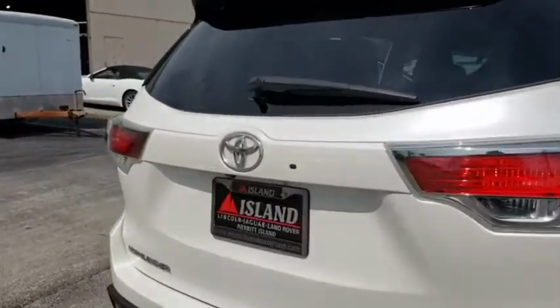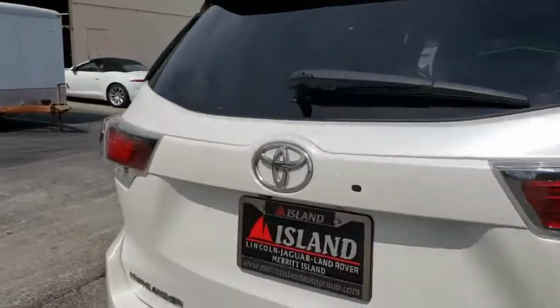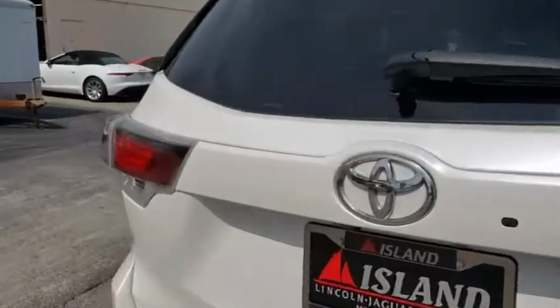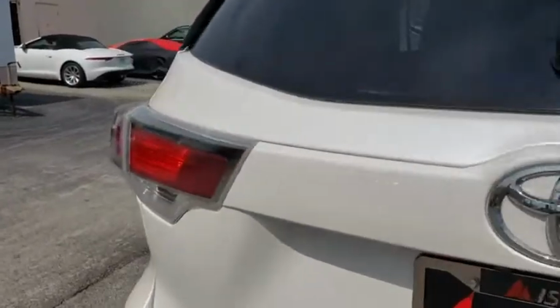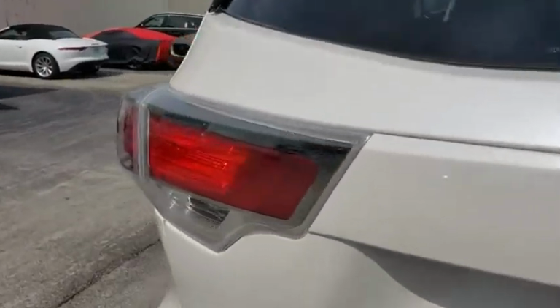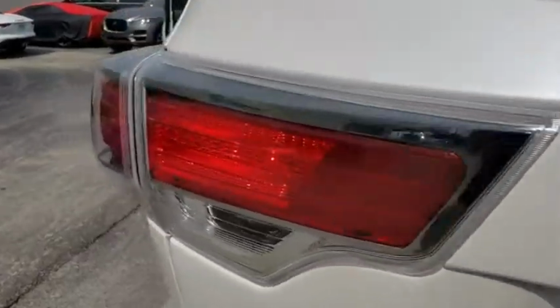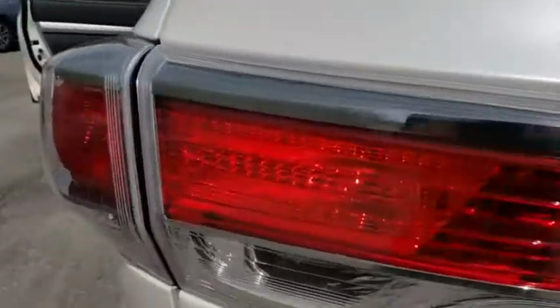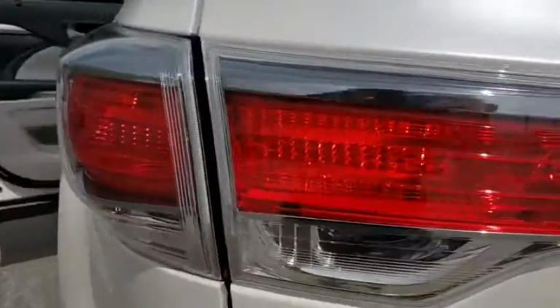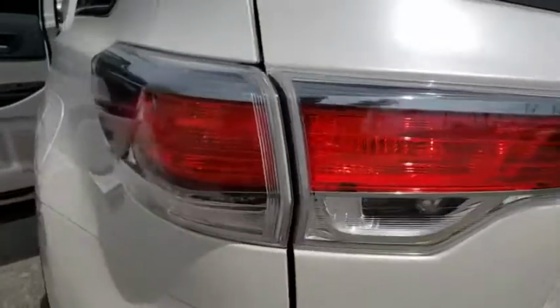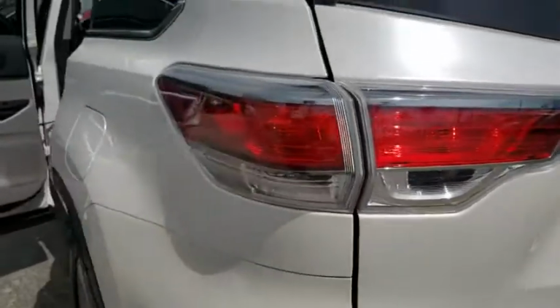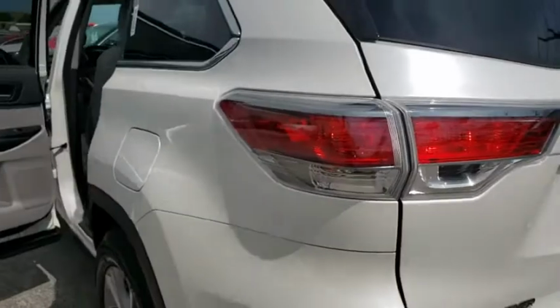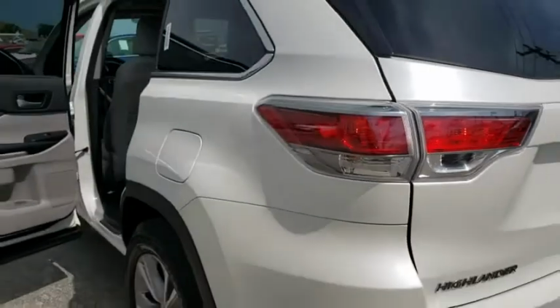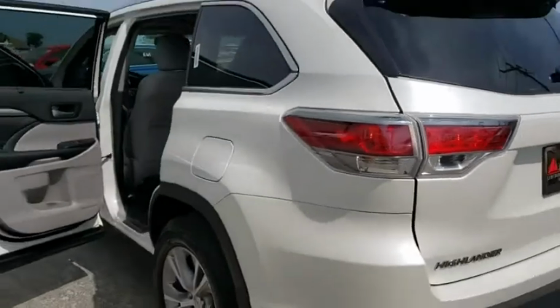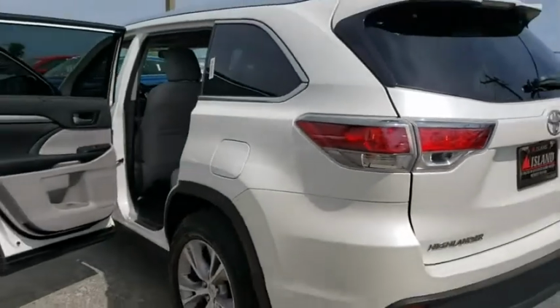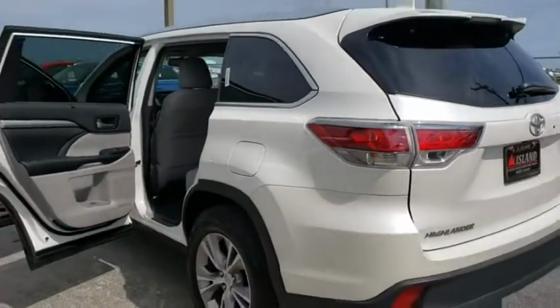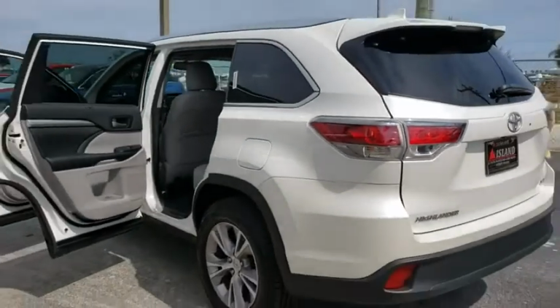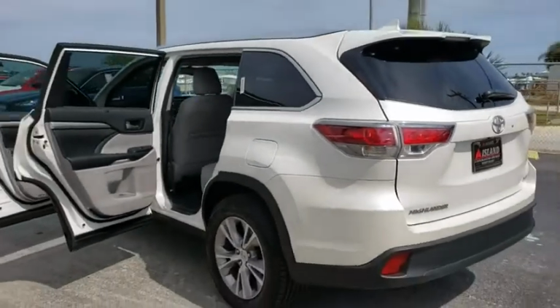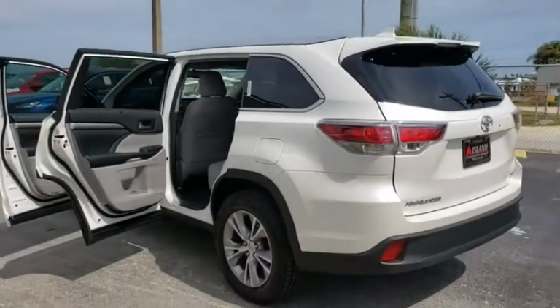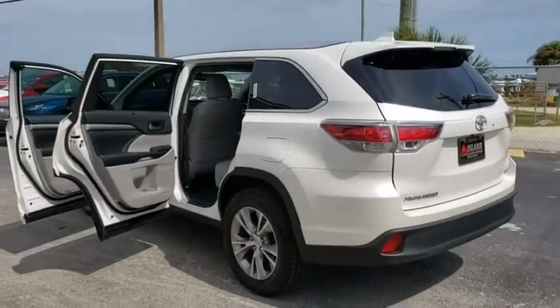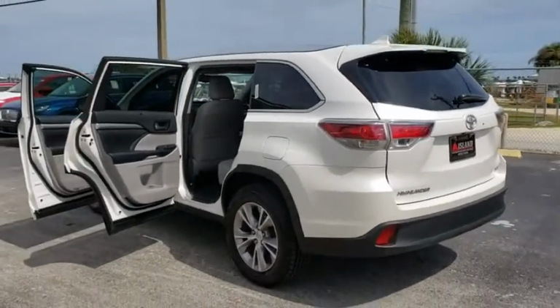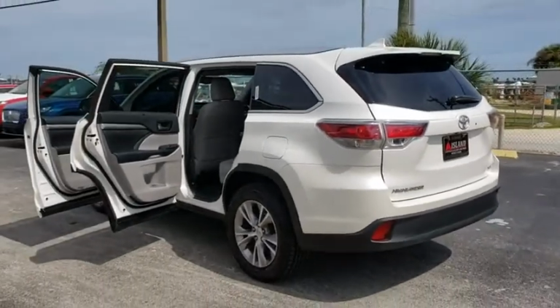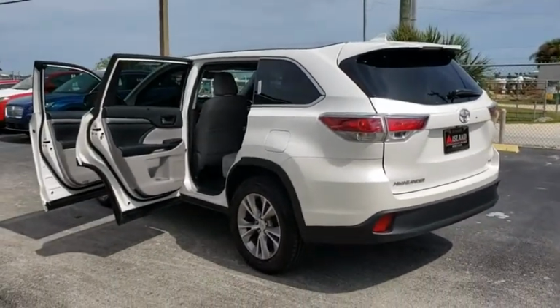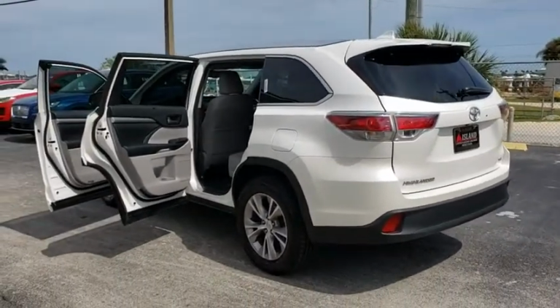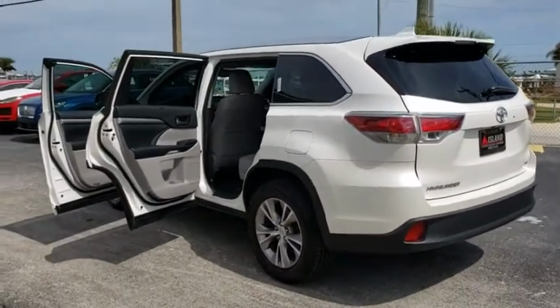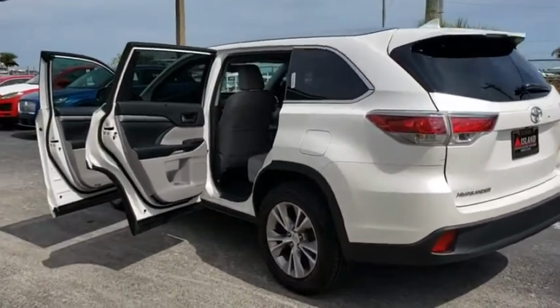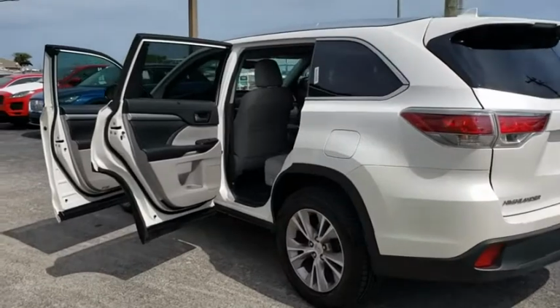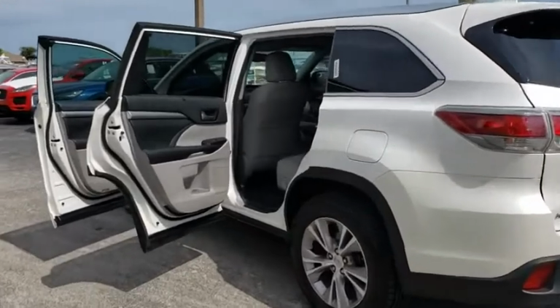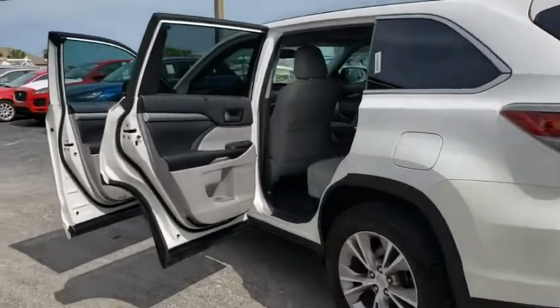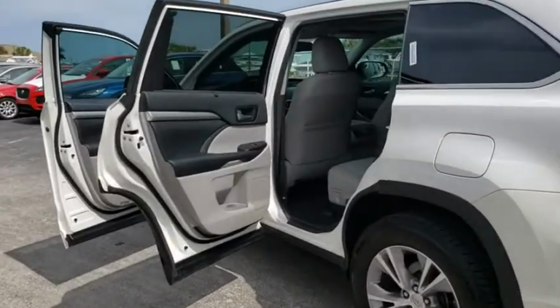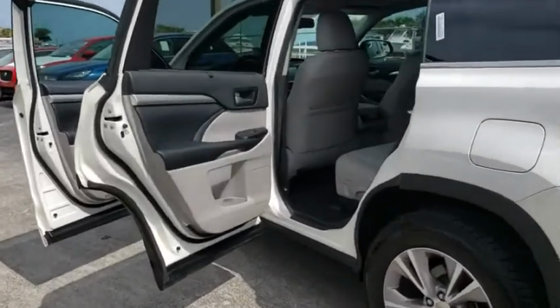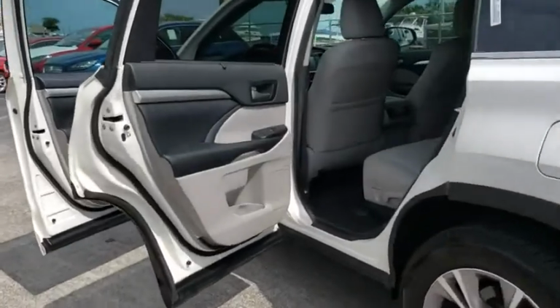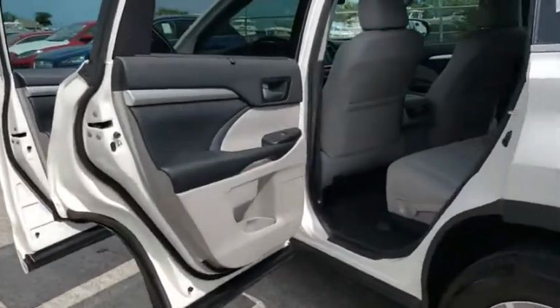This vehicle has less than 40,000 miles. Here are some of this vehicle's great options: backup camera, keyless entry, steering wheel audio controls, navigation system, power liftgate.